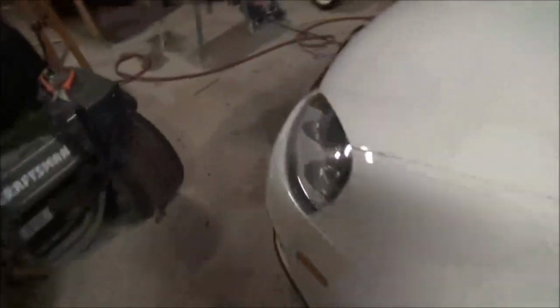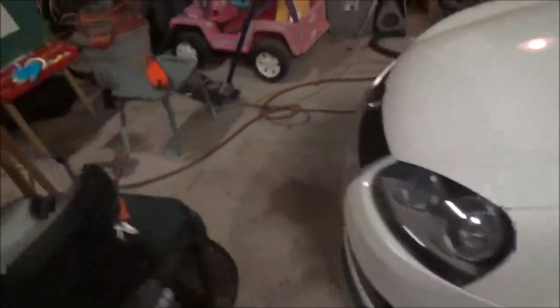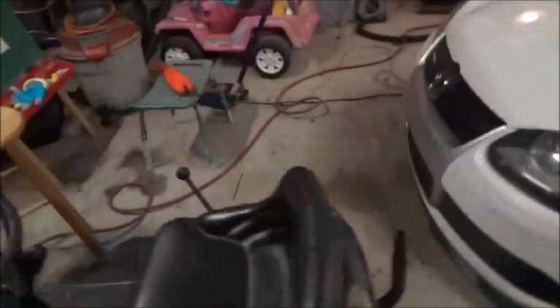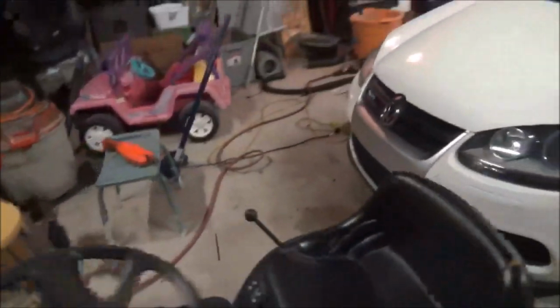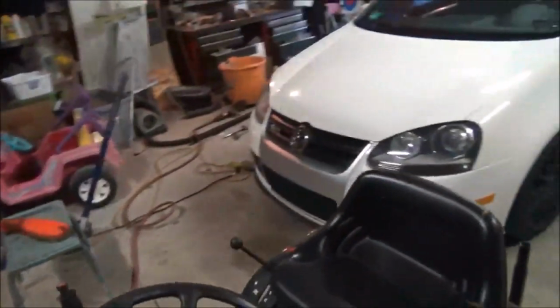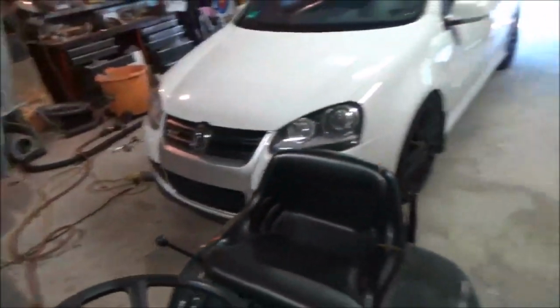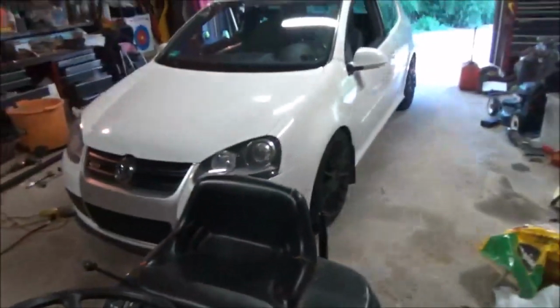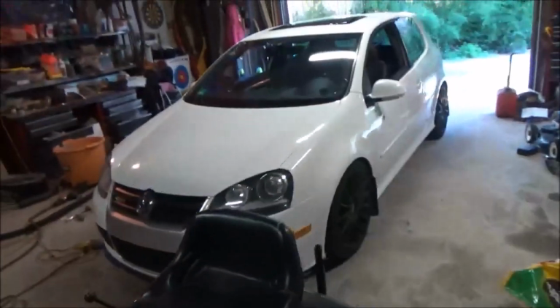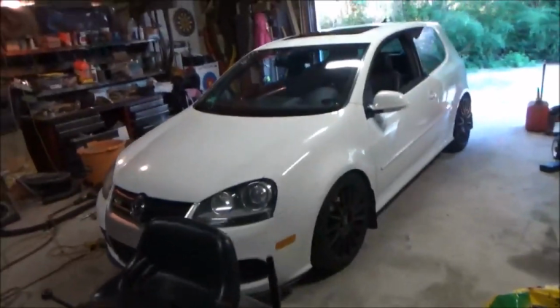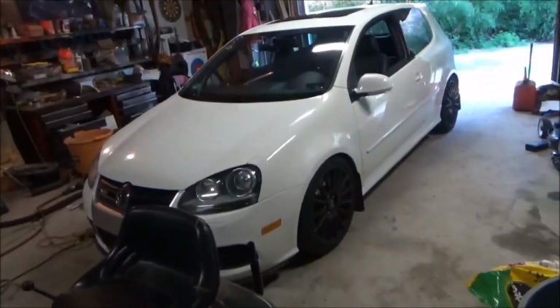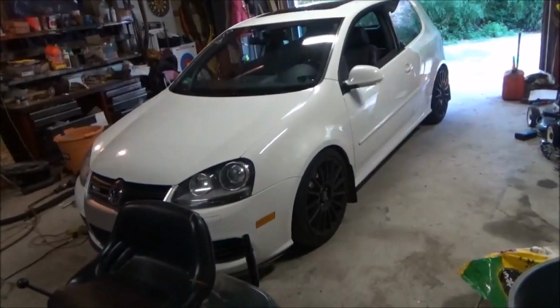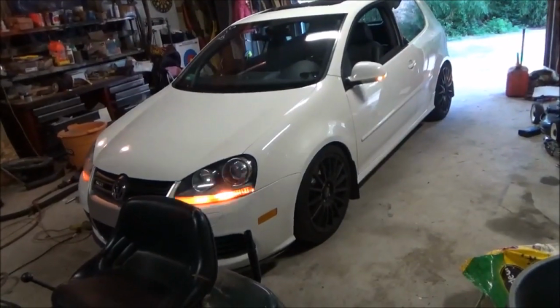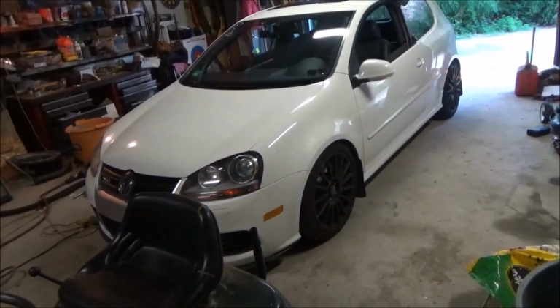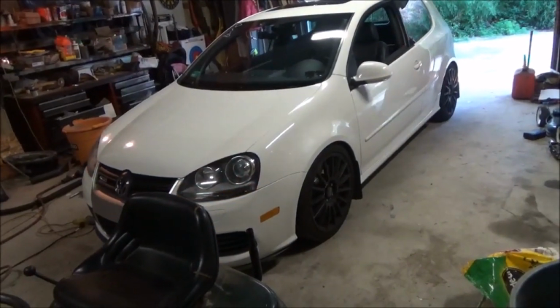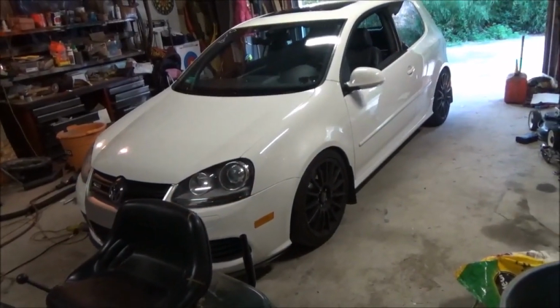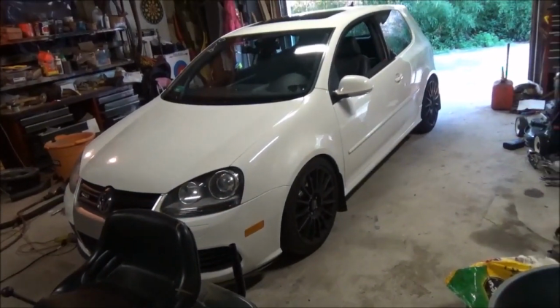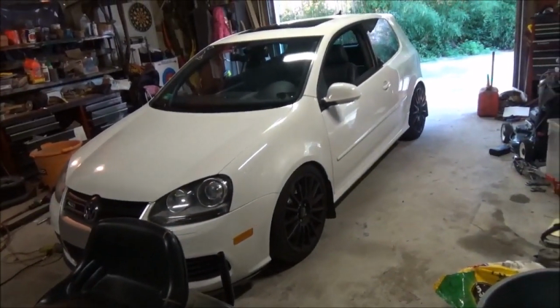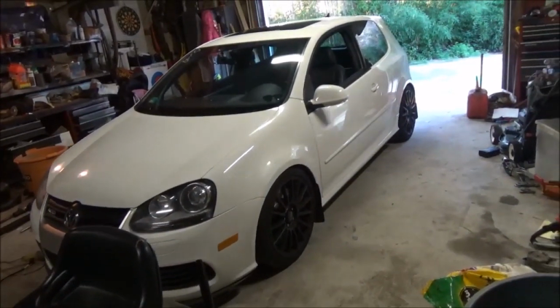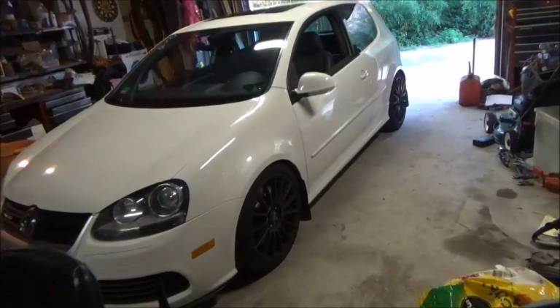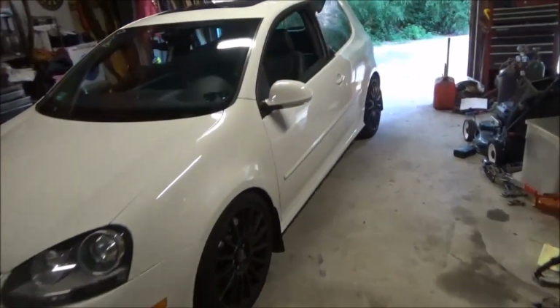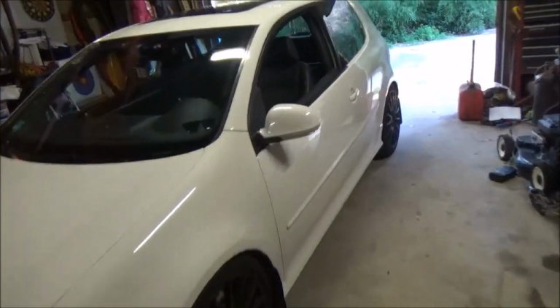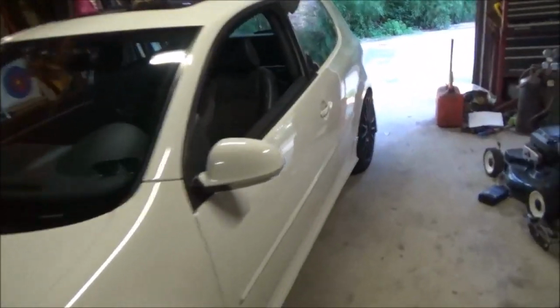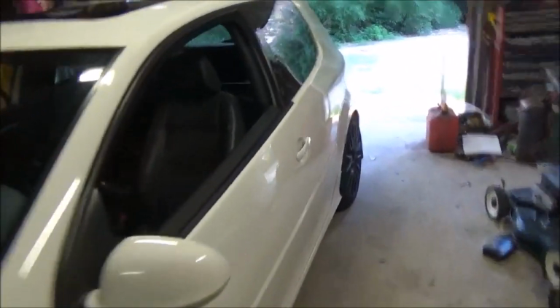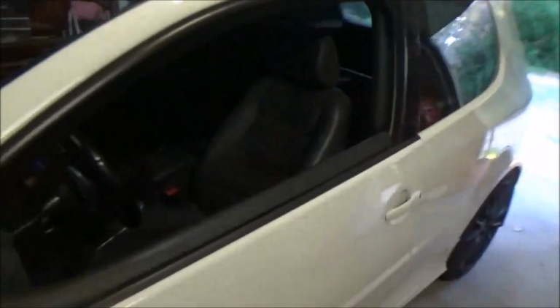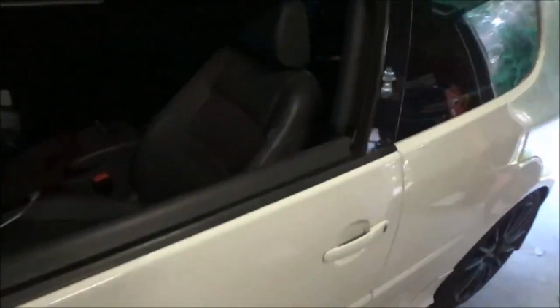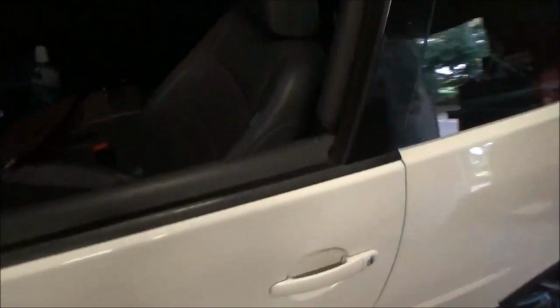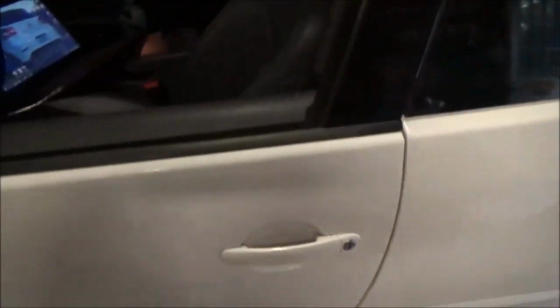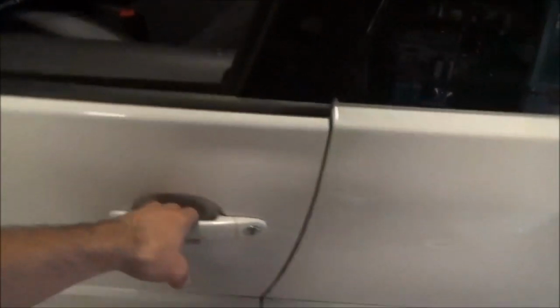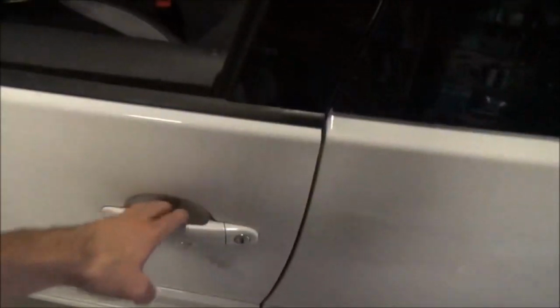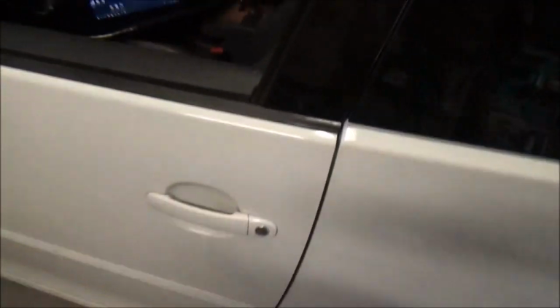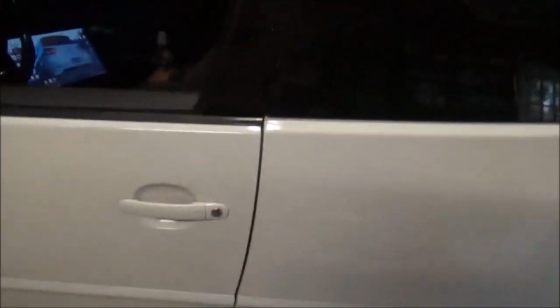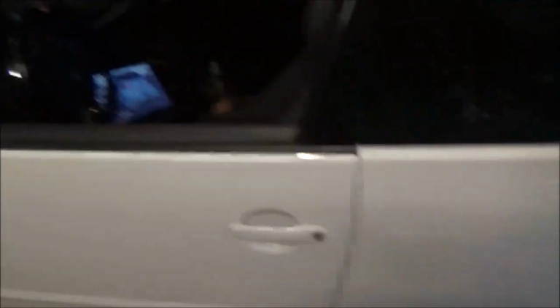So now when you hit your locks, it should blink and lock but you won't have the horn. Perfect. So there you go — your doors are locked, the alarm's set, you can see the red light flashing here. Doors are locked, but there was no horn.